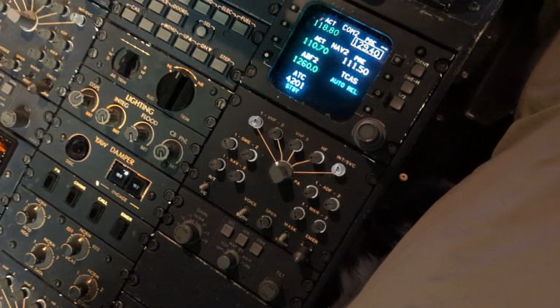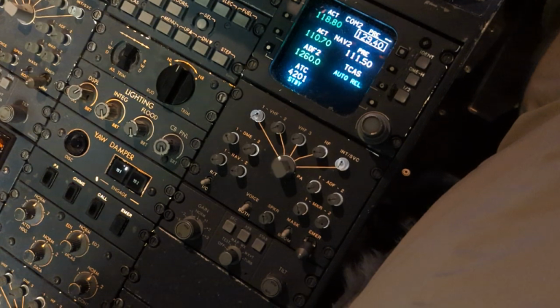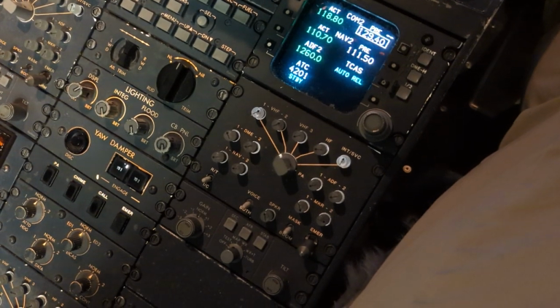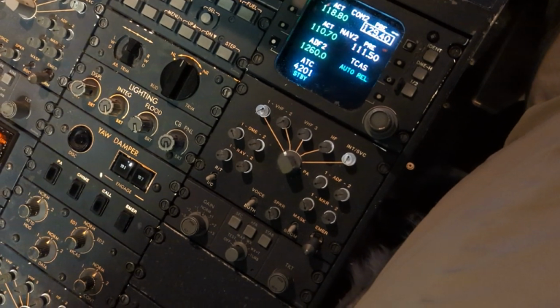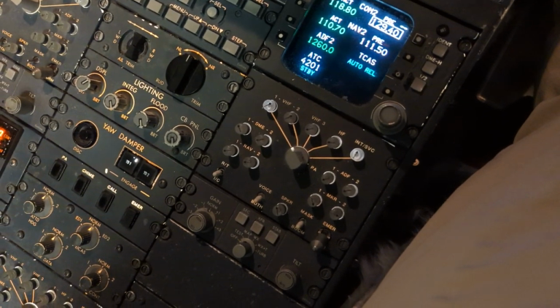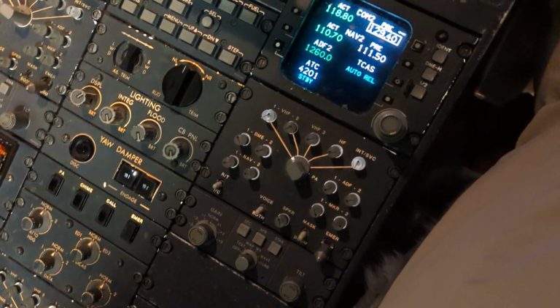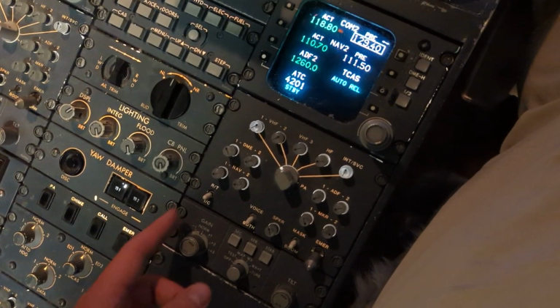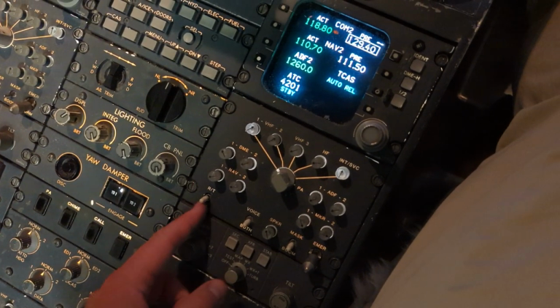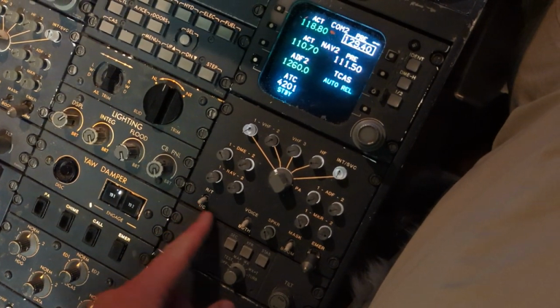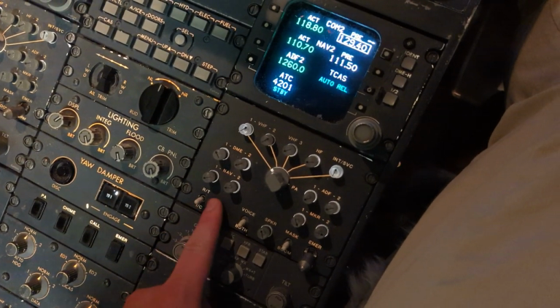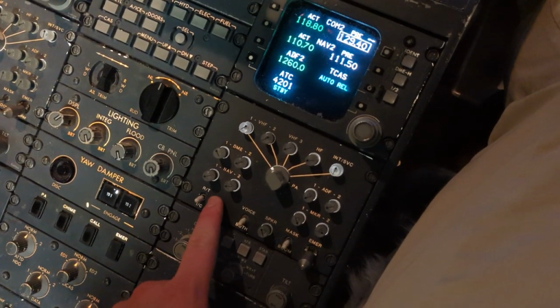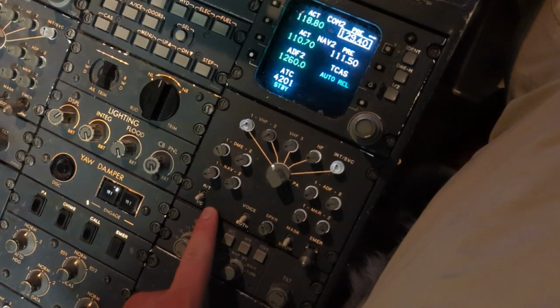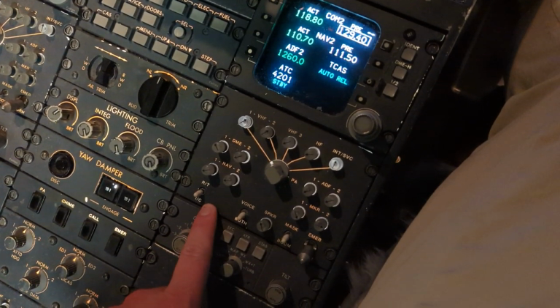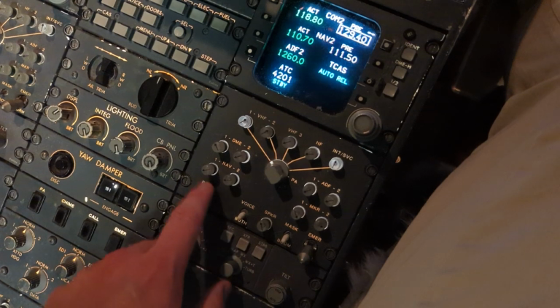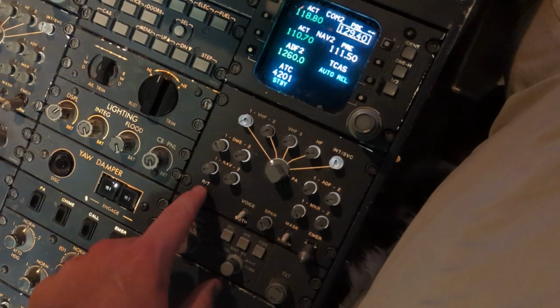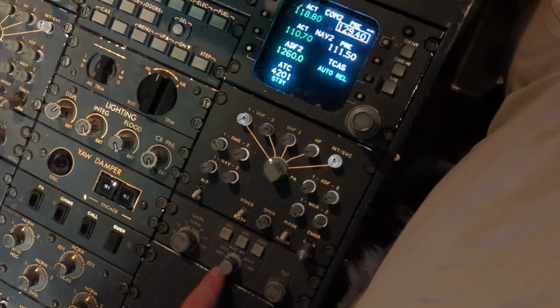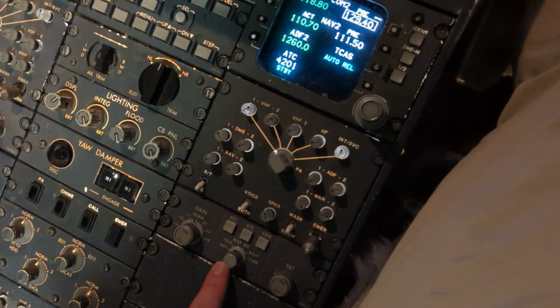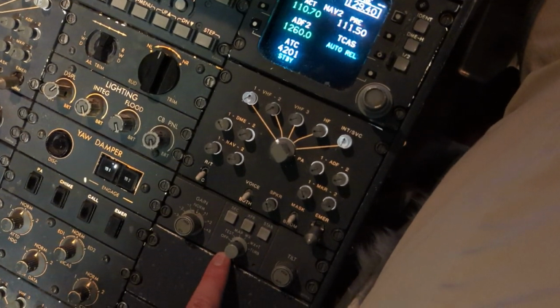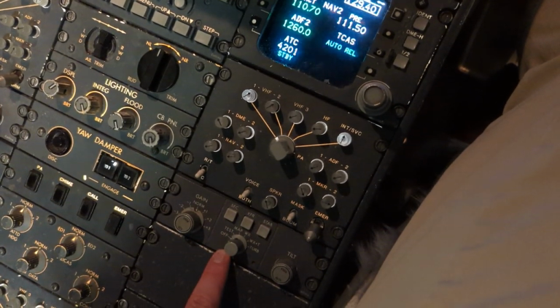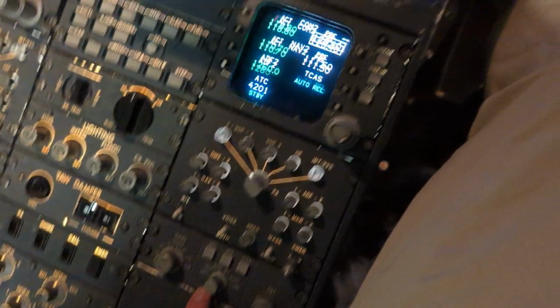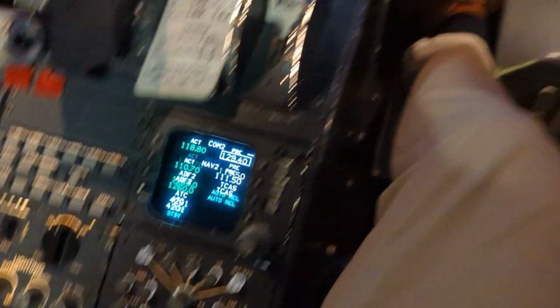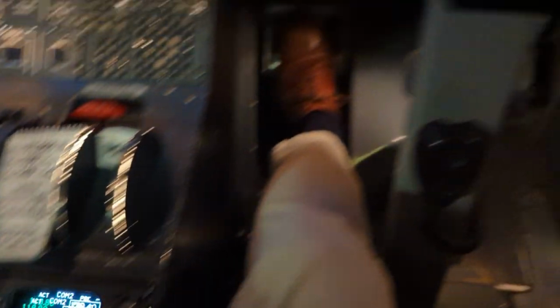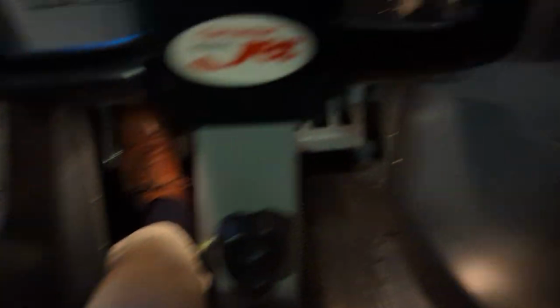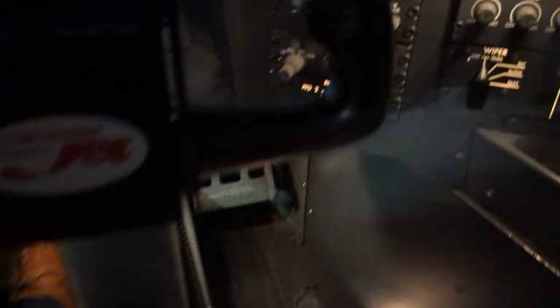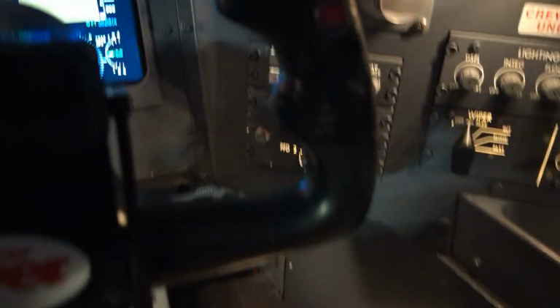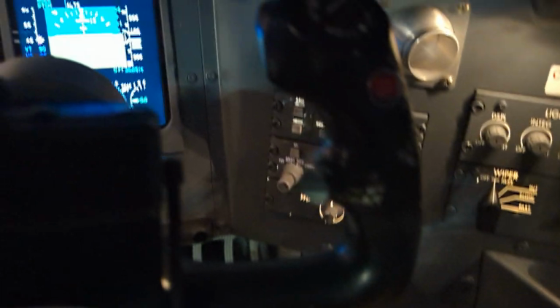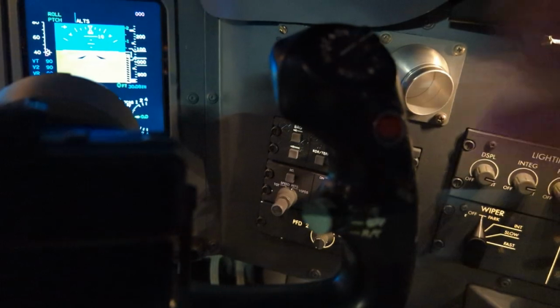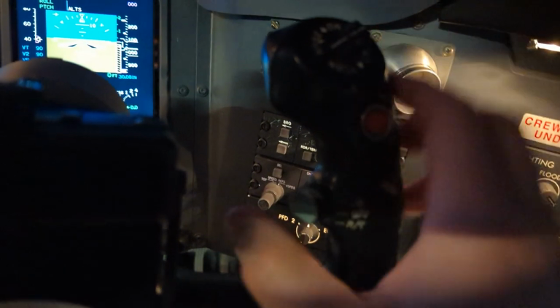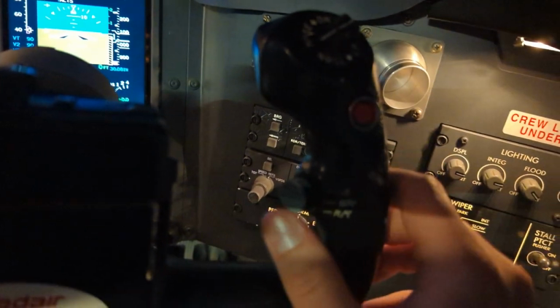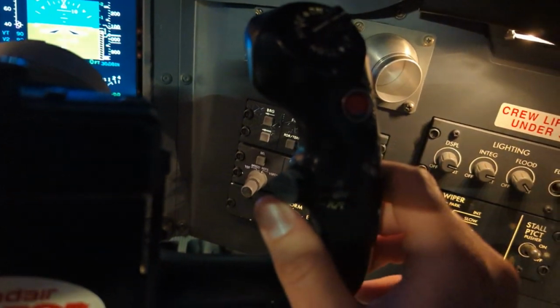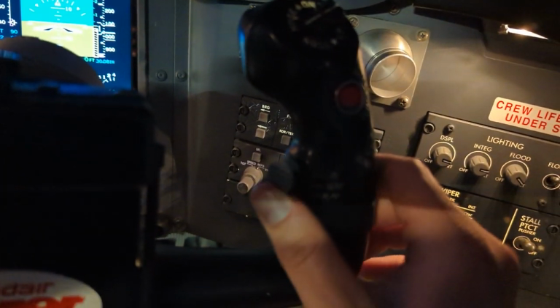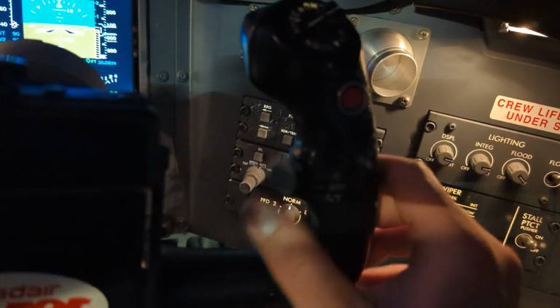In order to successfully accomplish this test, we want our transmit intercom switch into the down position, into intercom. You can also set this into intercom on your yoke by selecting the switch up.